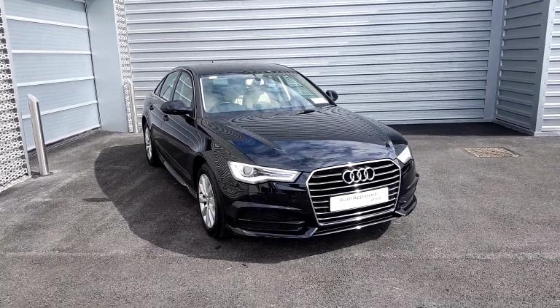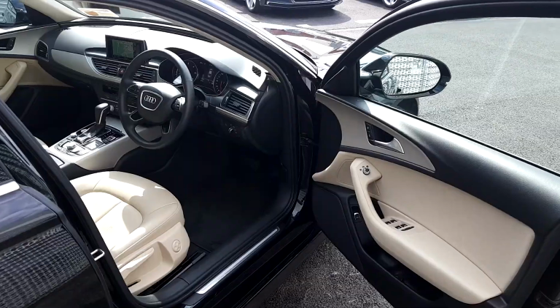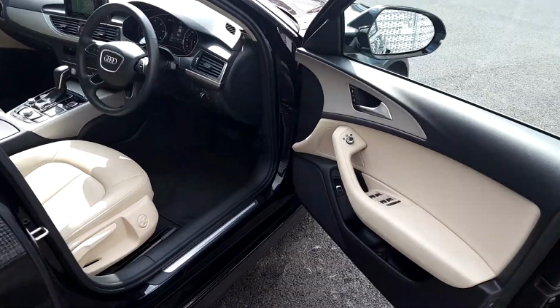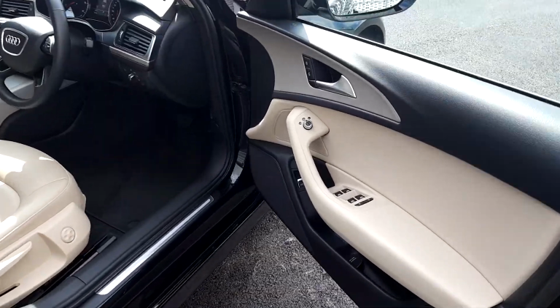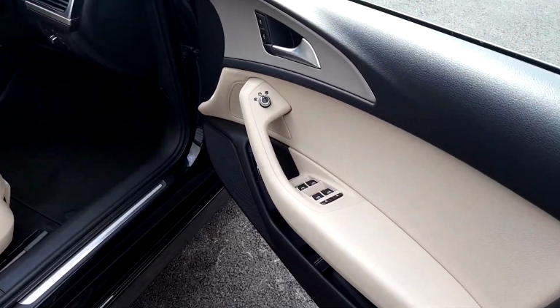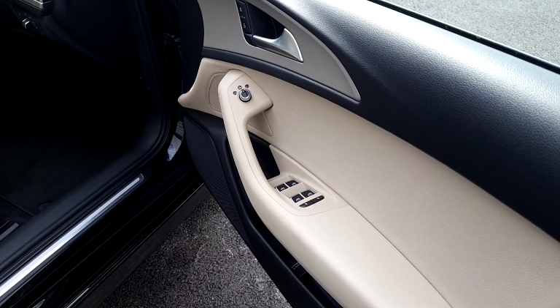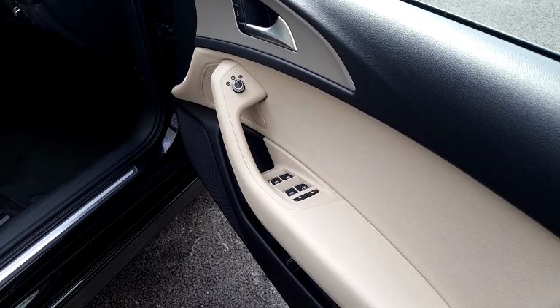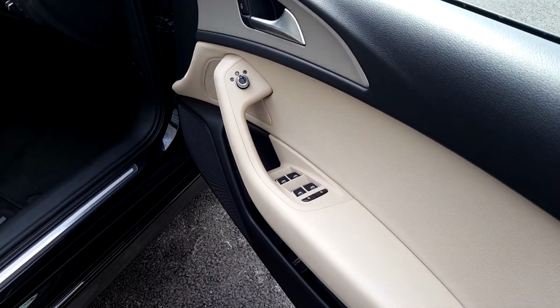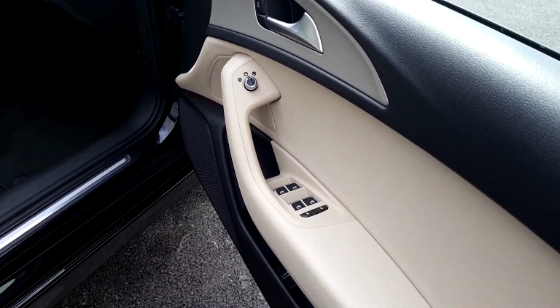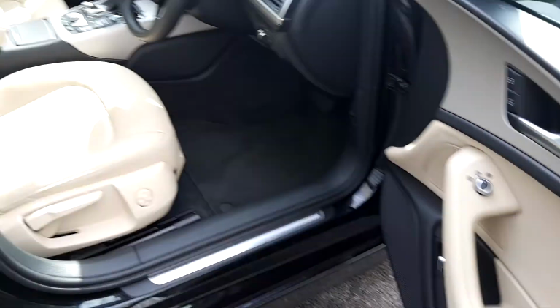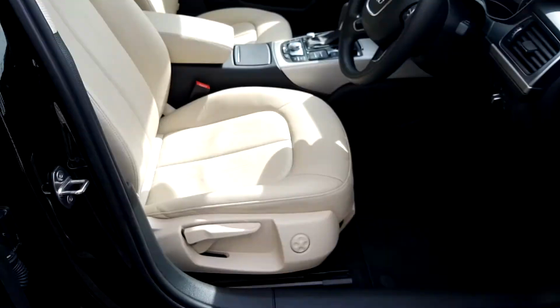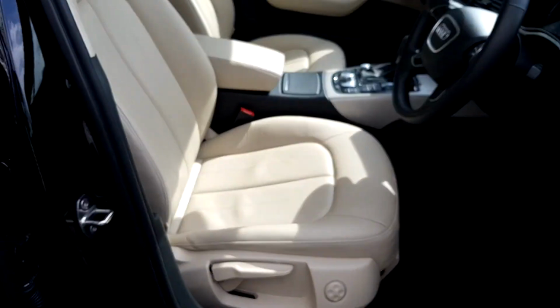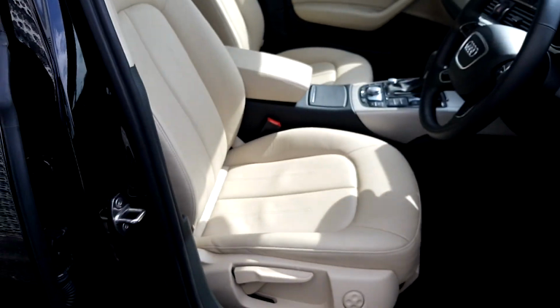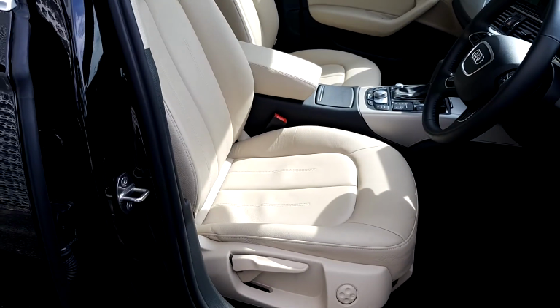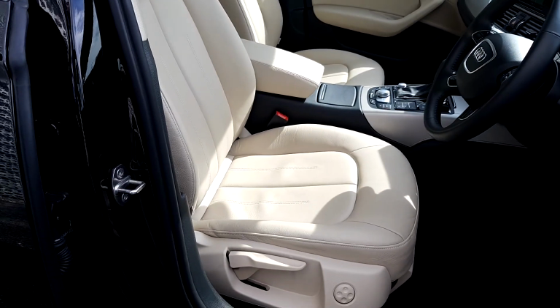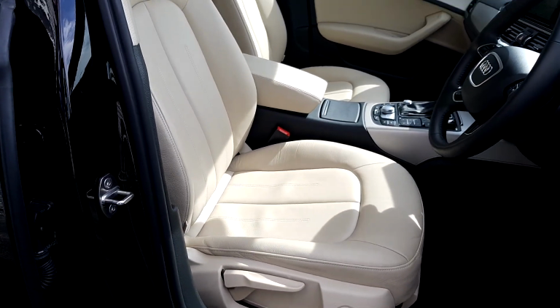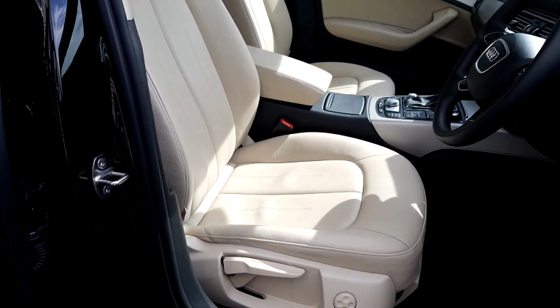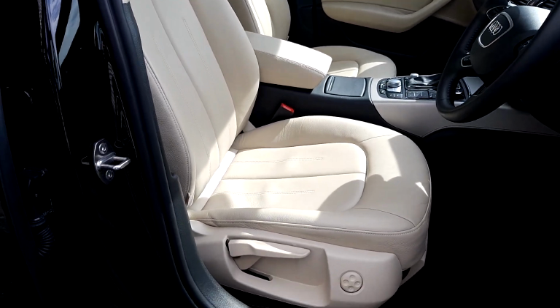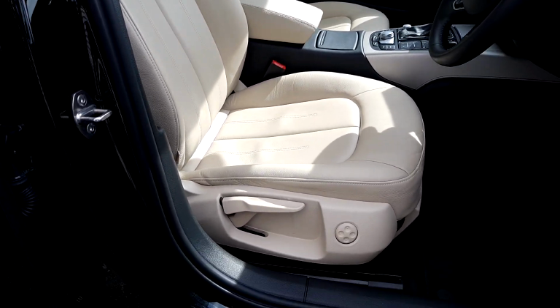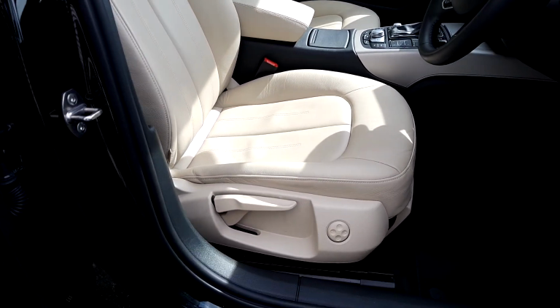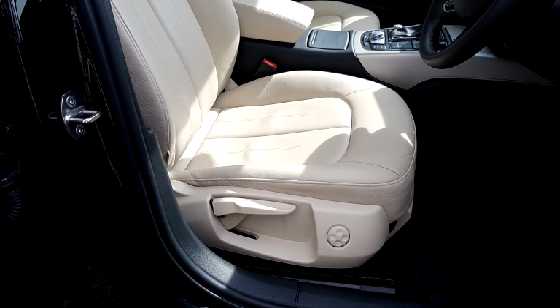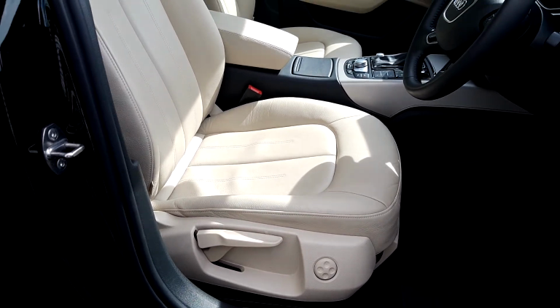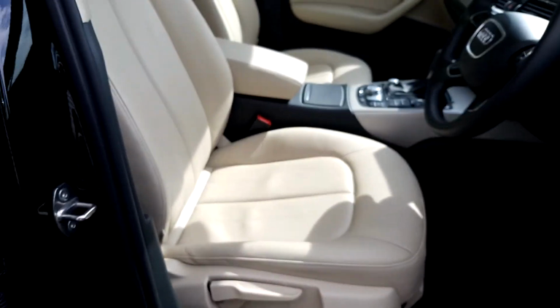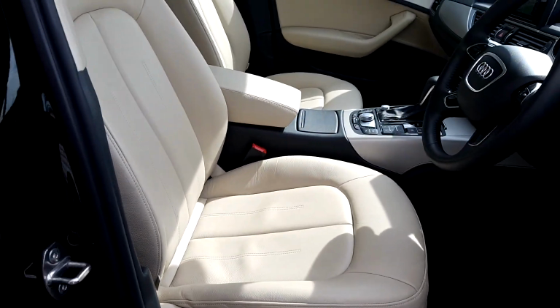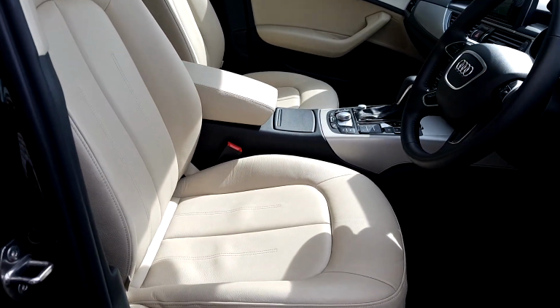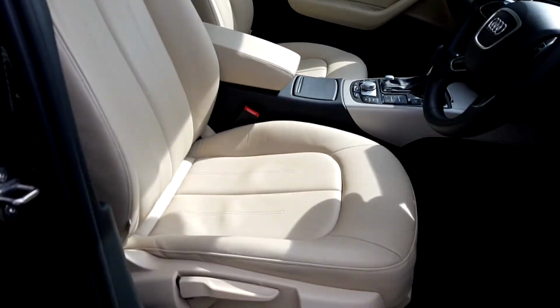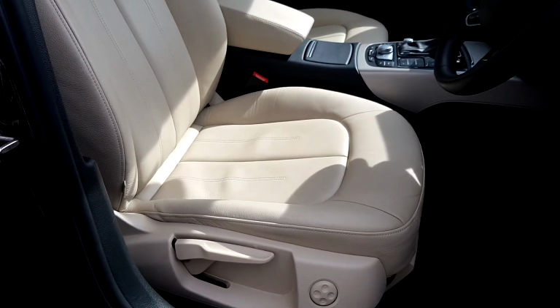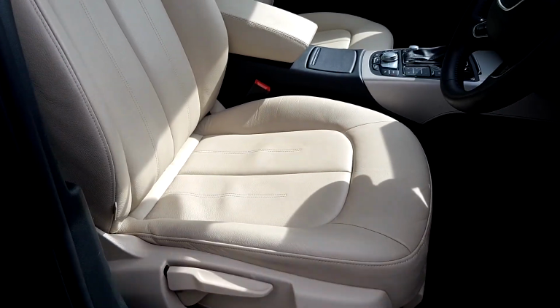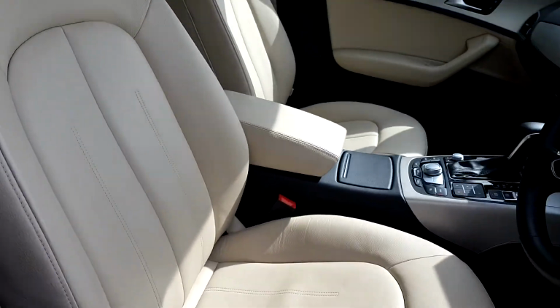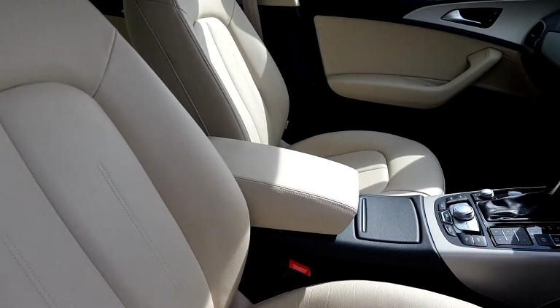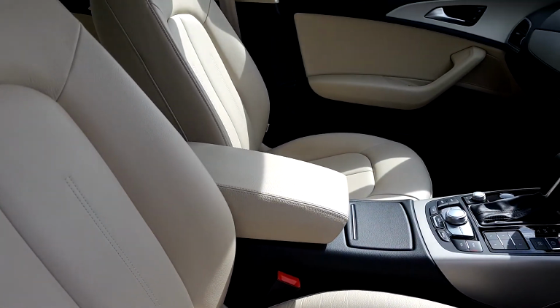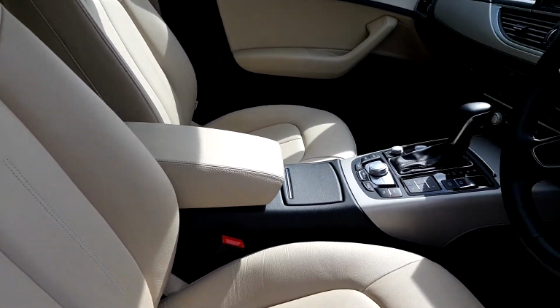On the other side we have front and rear electric windows with child locks. We have full Atlas beige leather seats with lumbar support. These seats are also fully heated and come with a leather centre armrest.